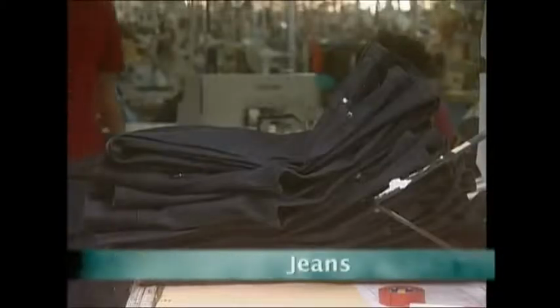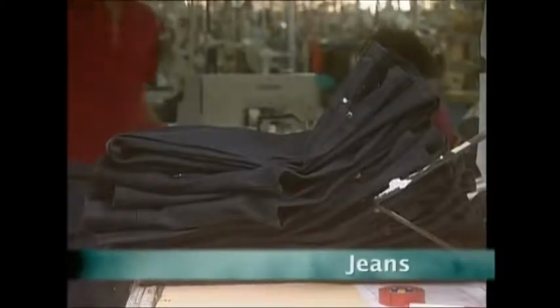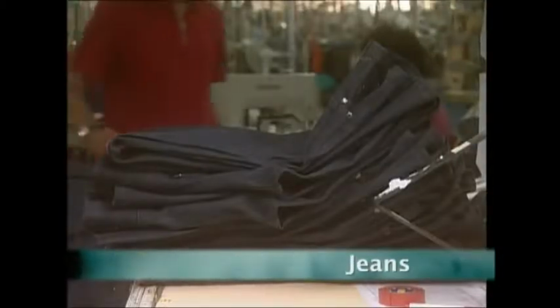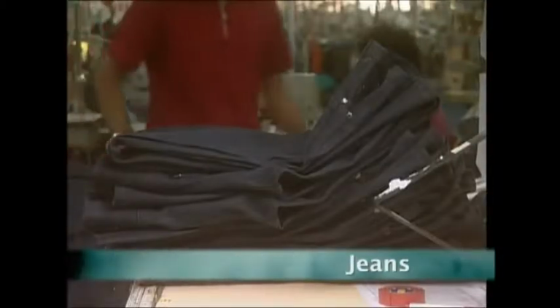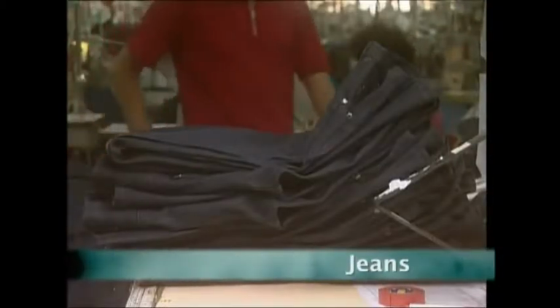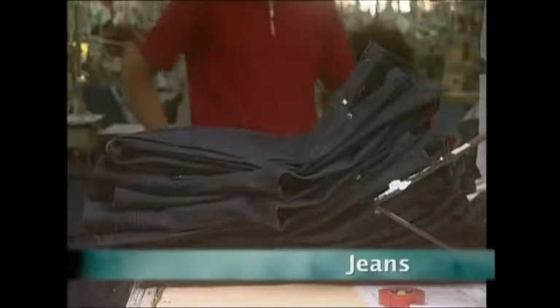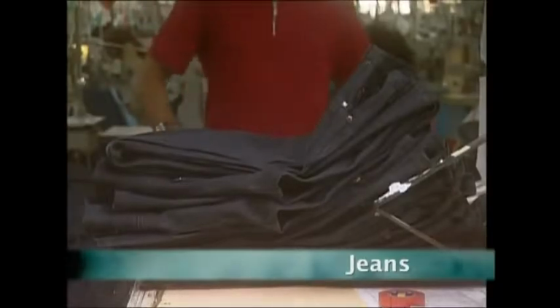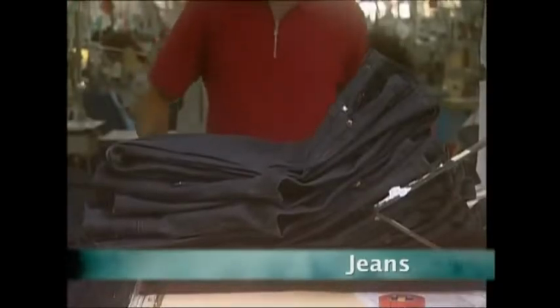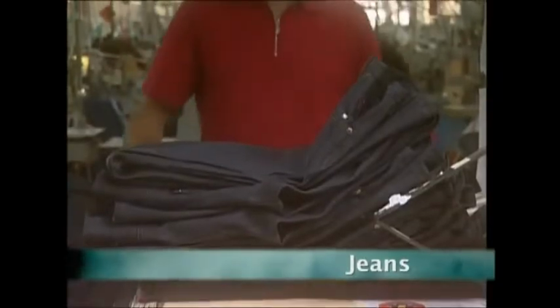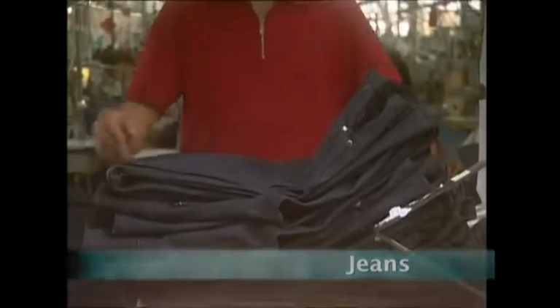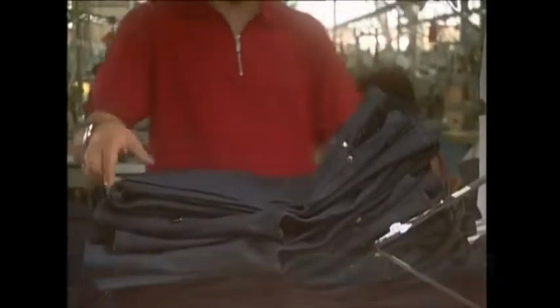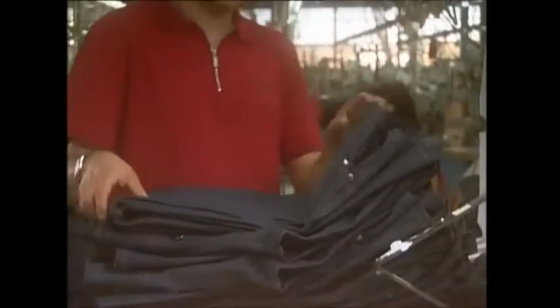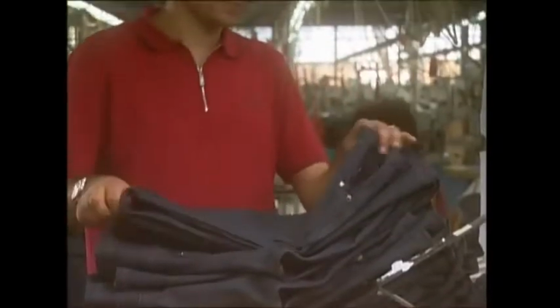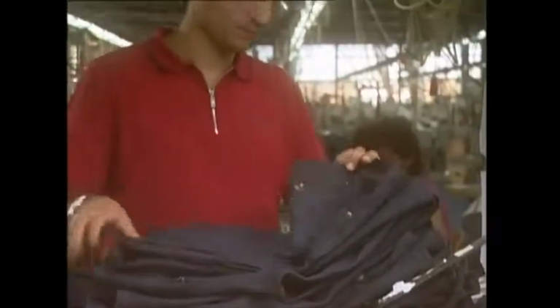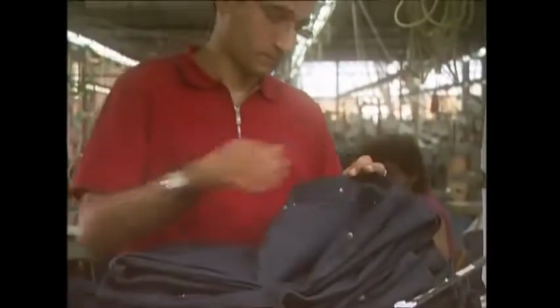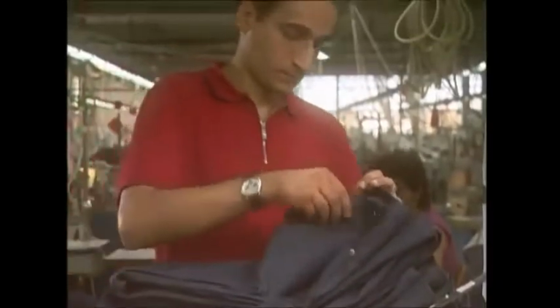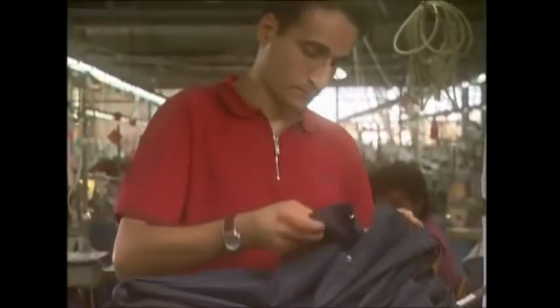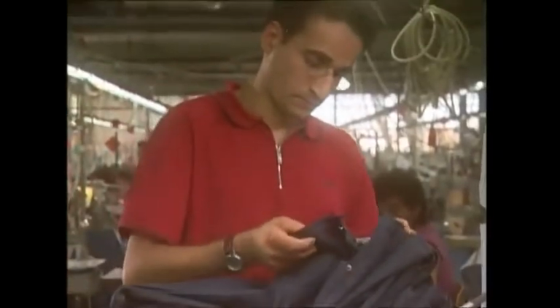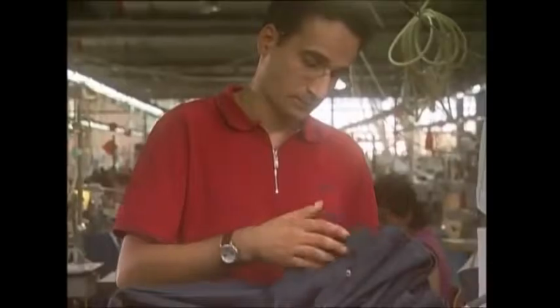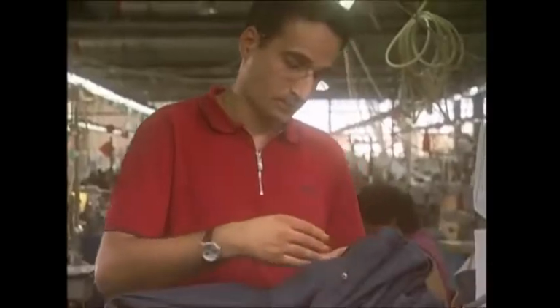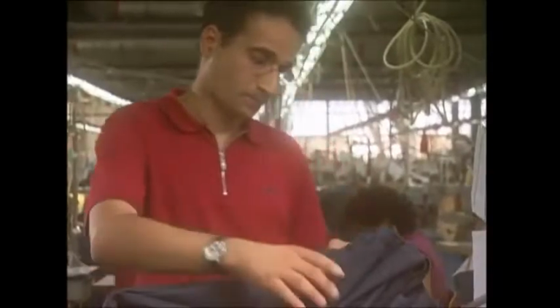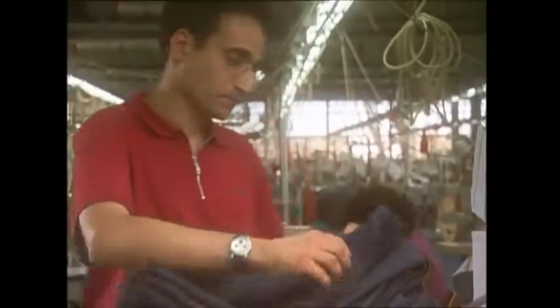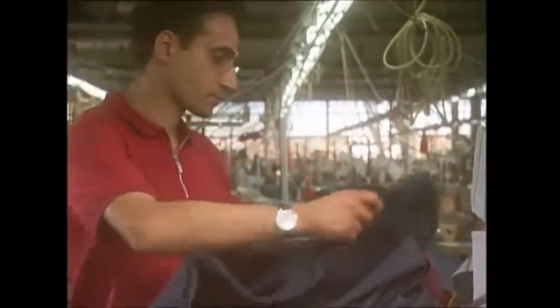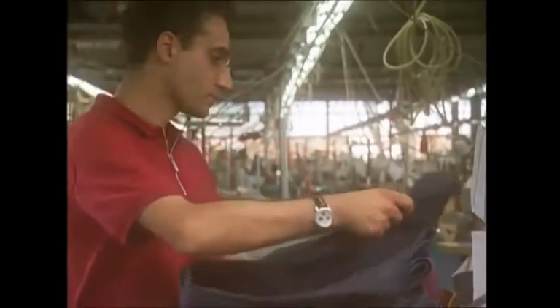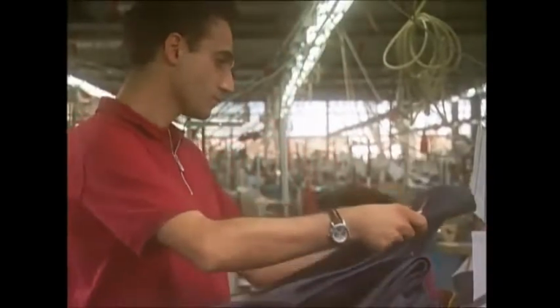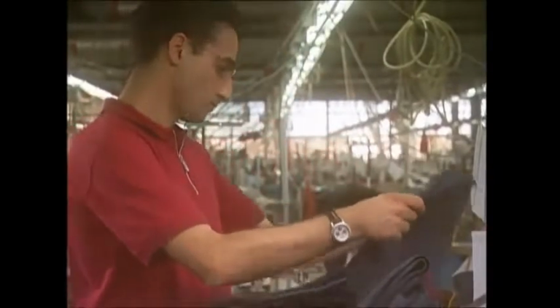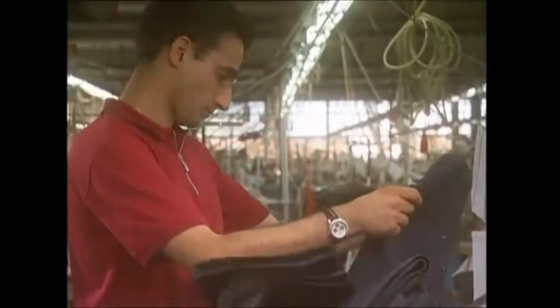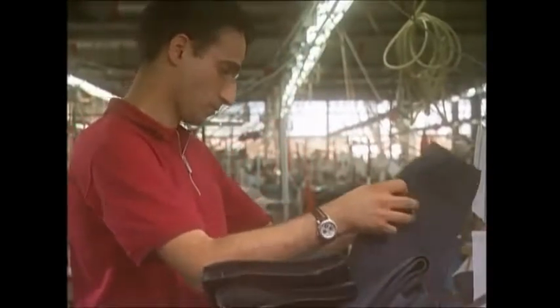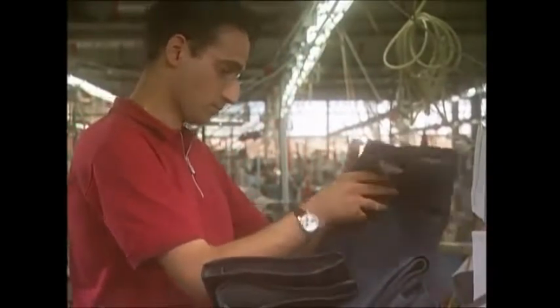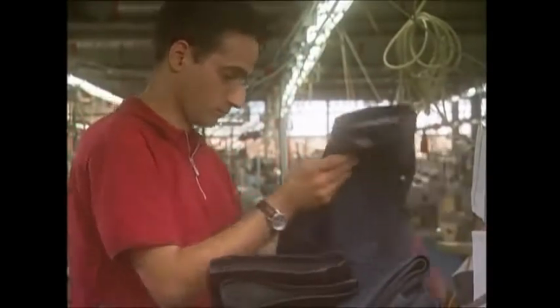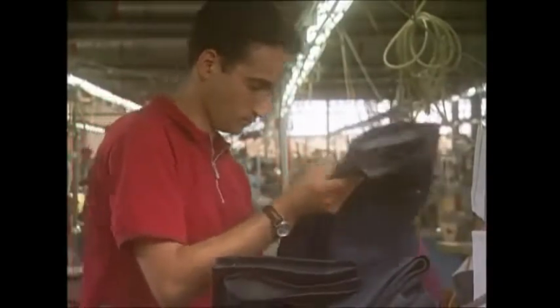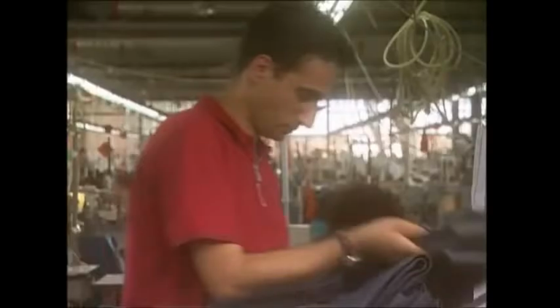But first, where would we be without jeans? Probably all wearing cords. And for those who like their denims to be a cut above the rest, here's a factory that makes designer jeans.